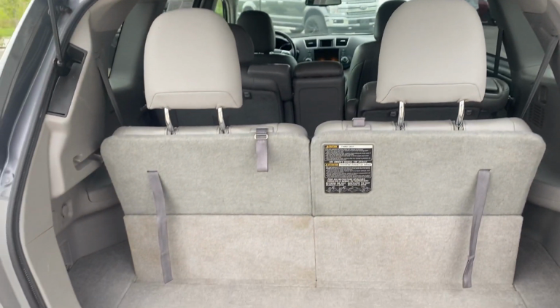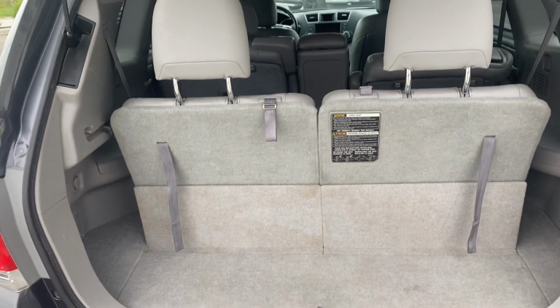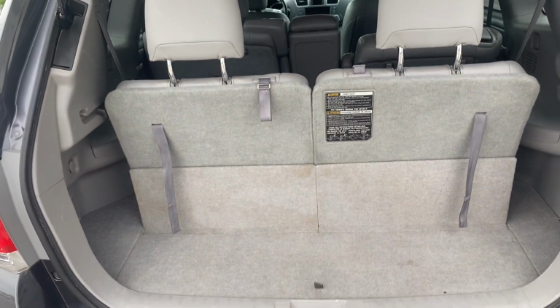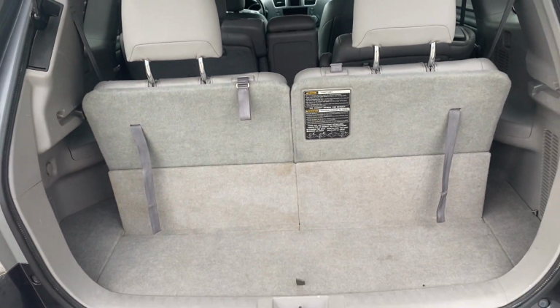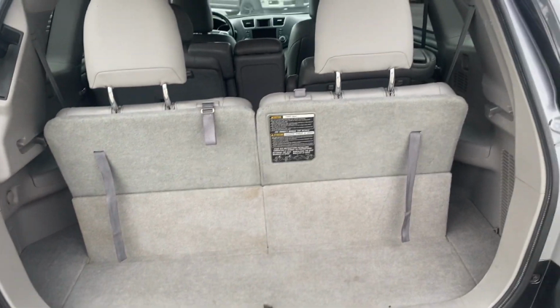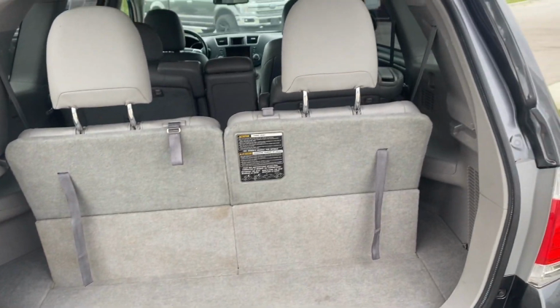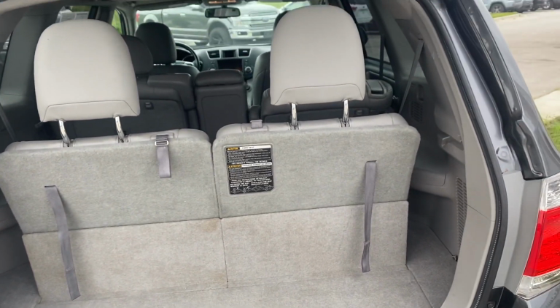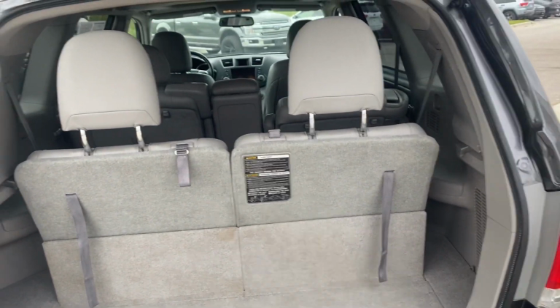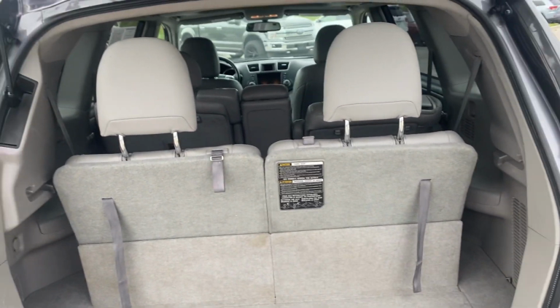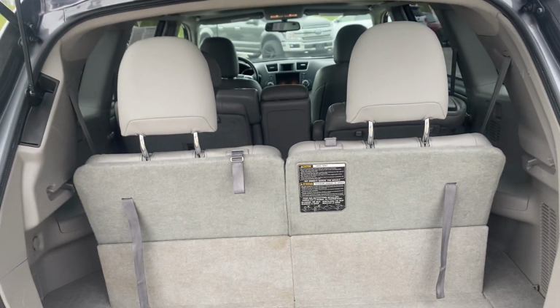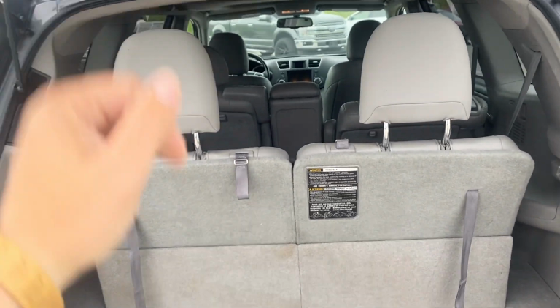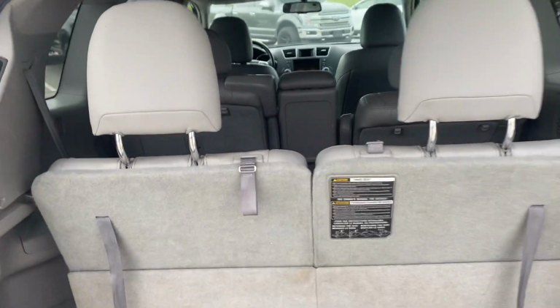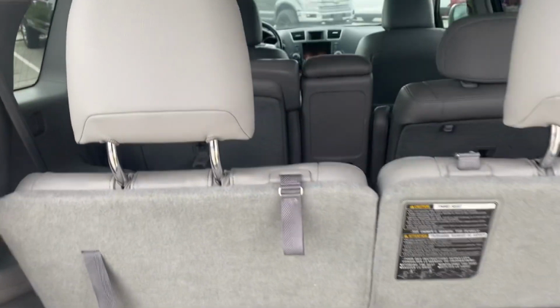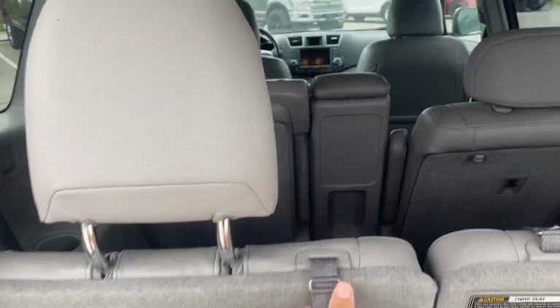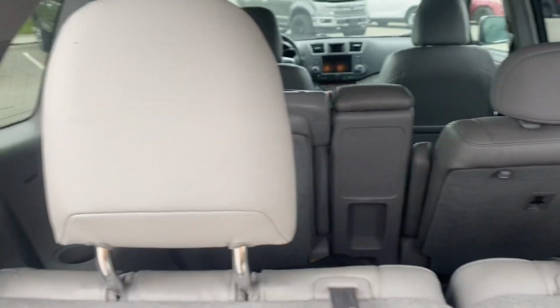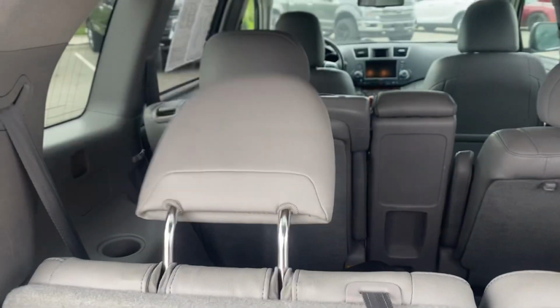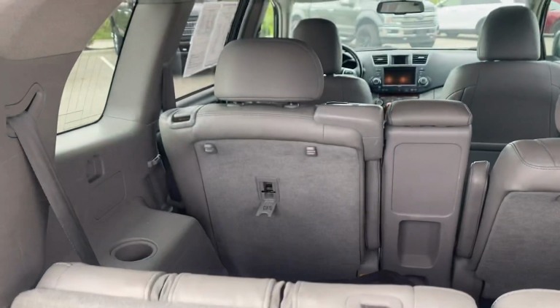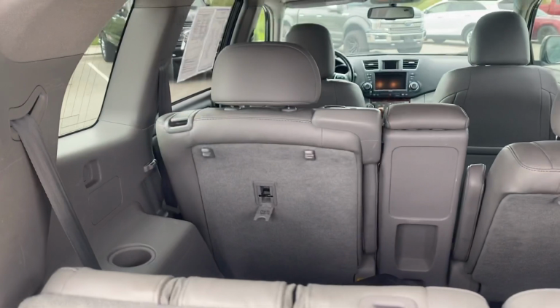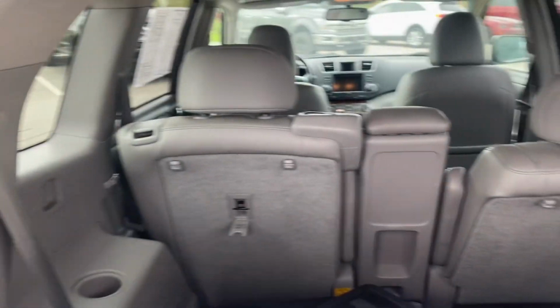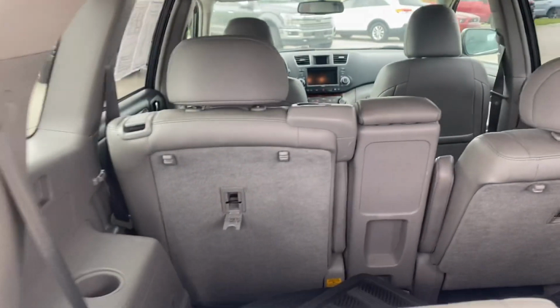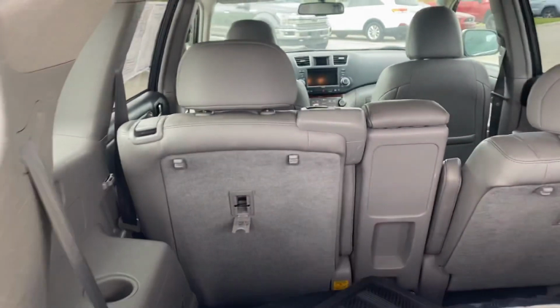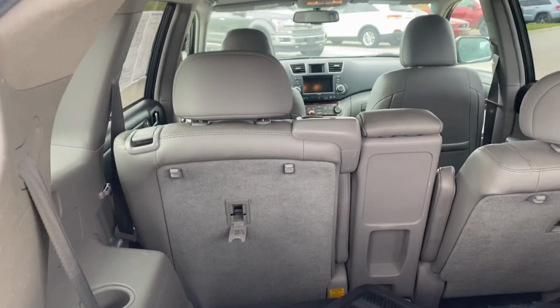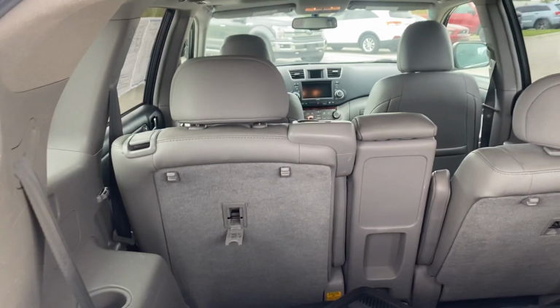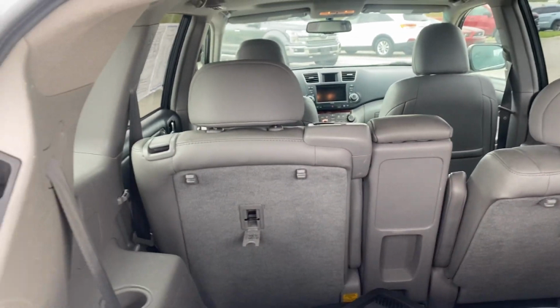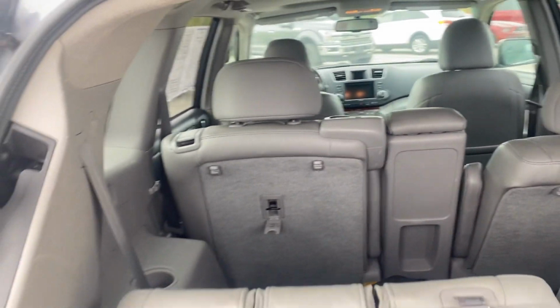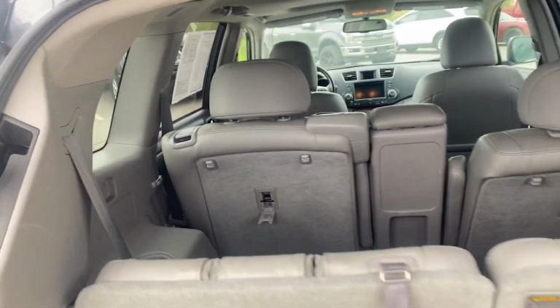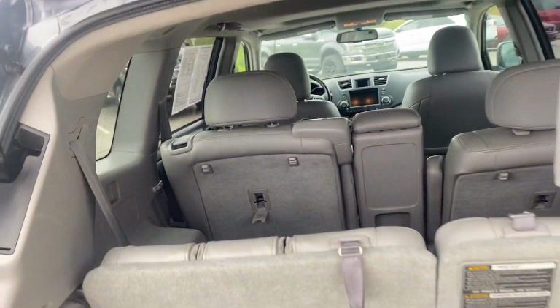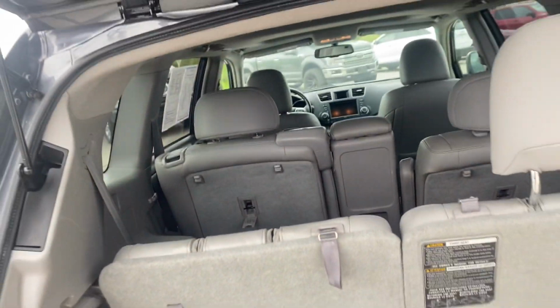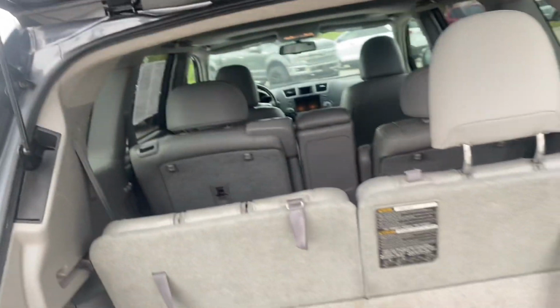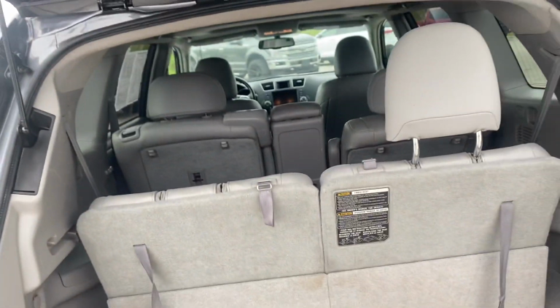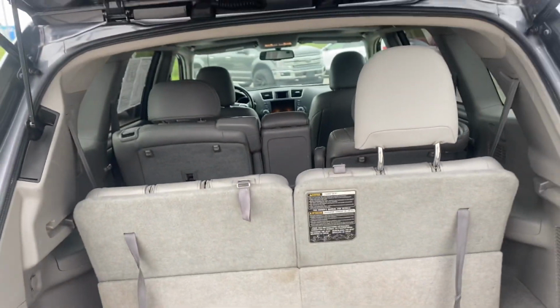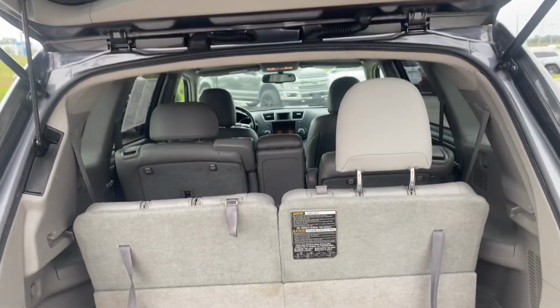This right here is the third row with it up. Obviously it's super easy to get it to go down — just give it a pull and those pop right down. Super easy.